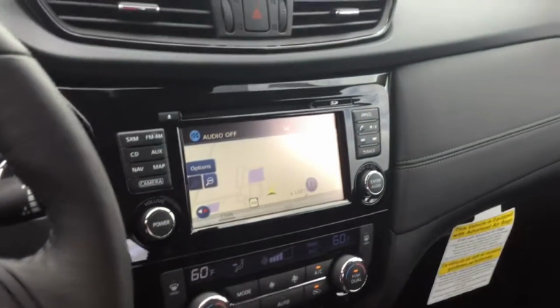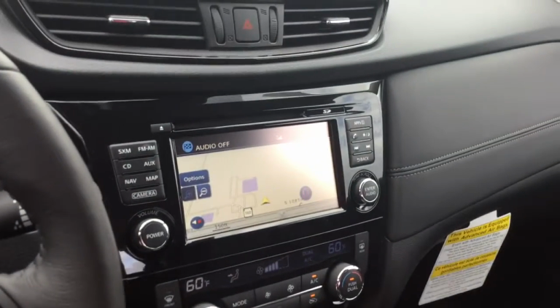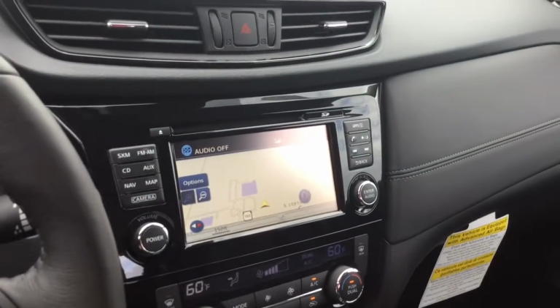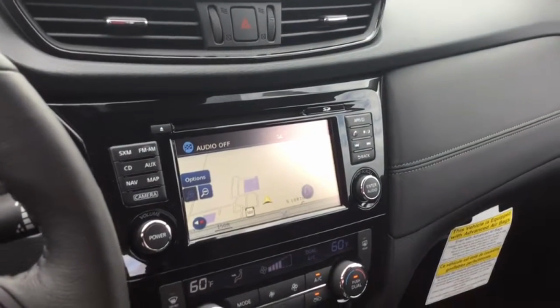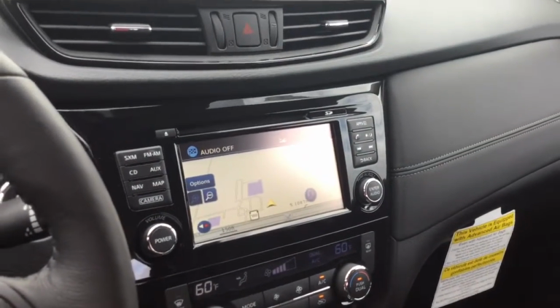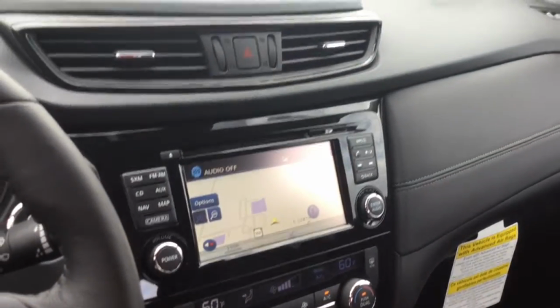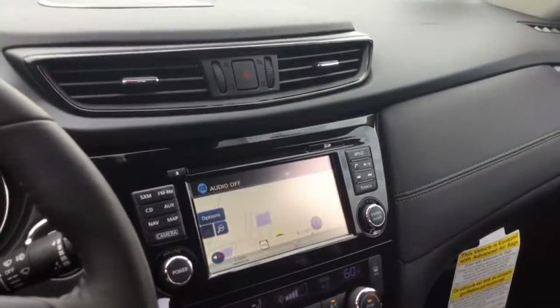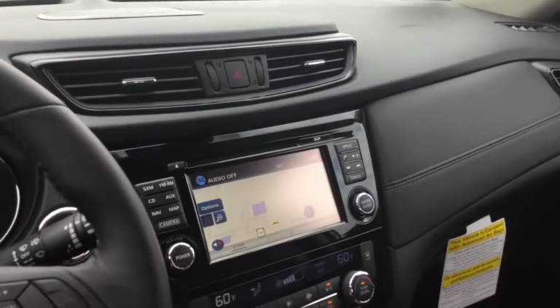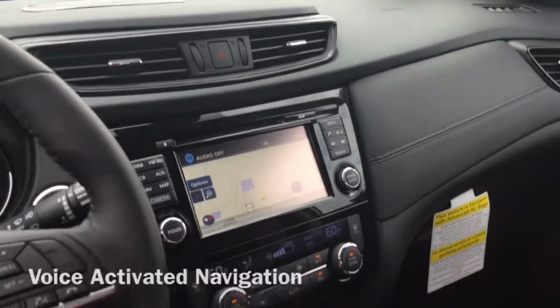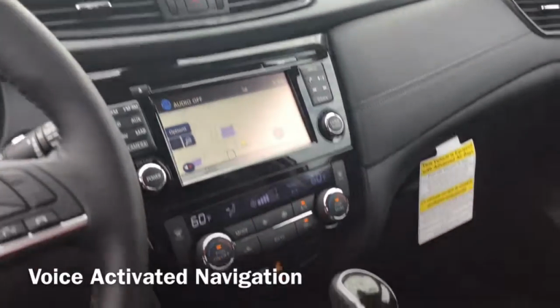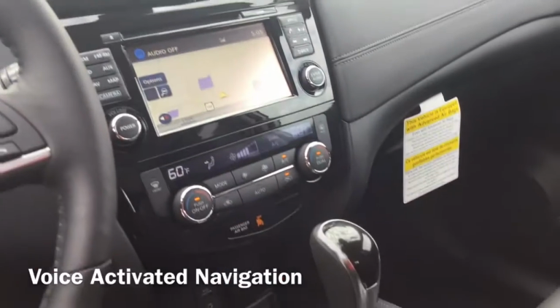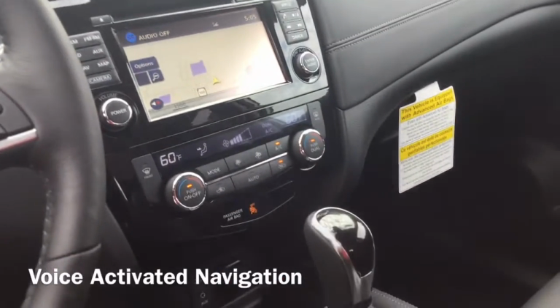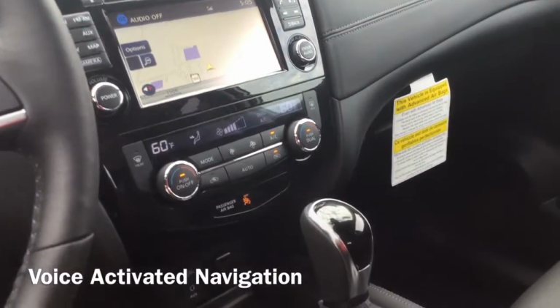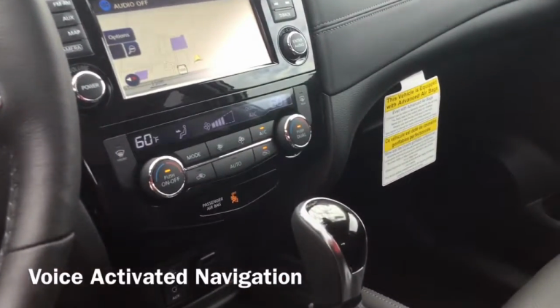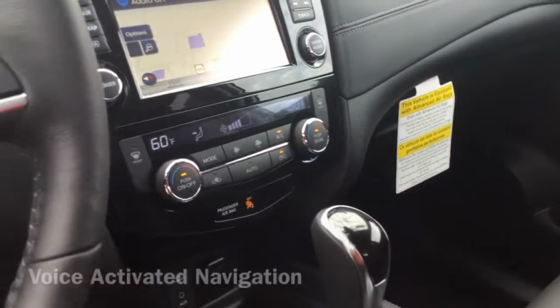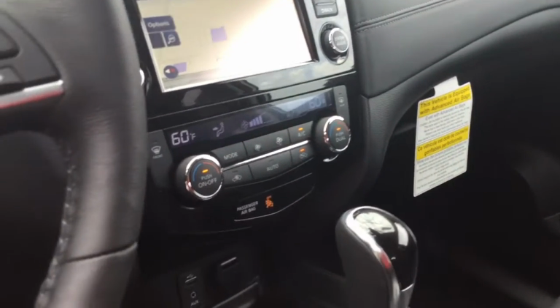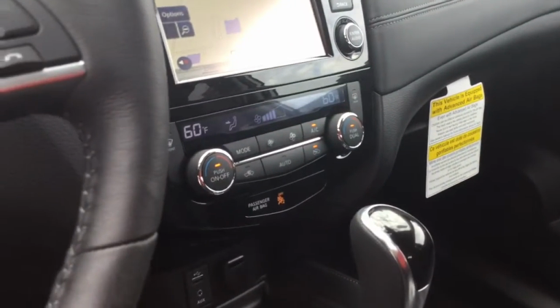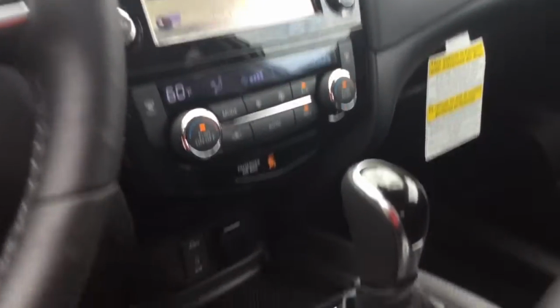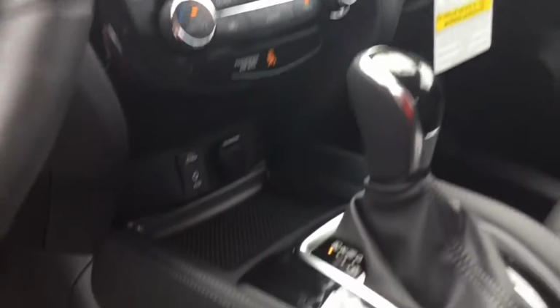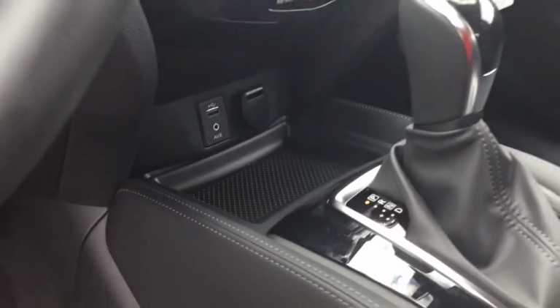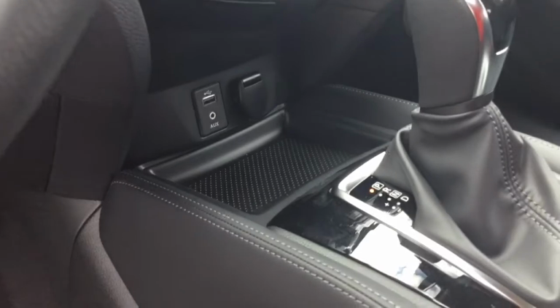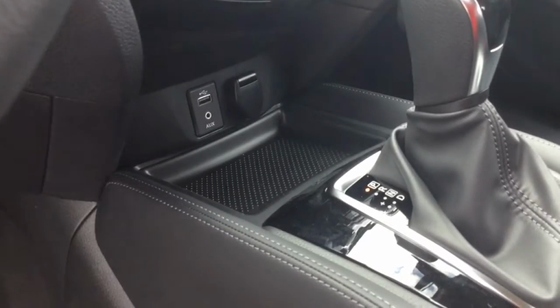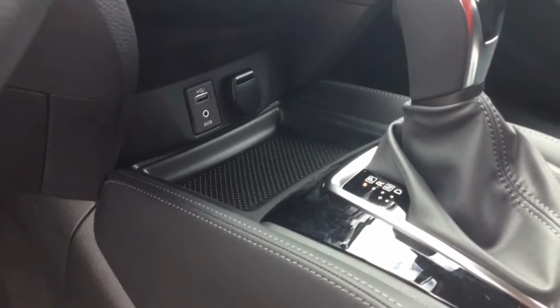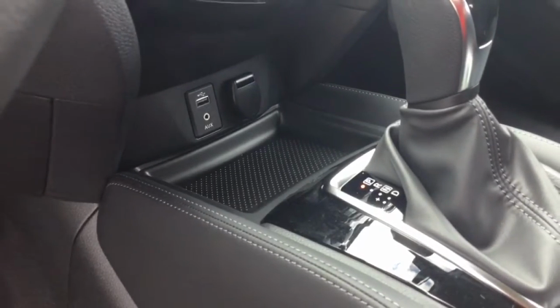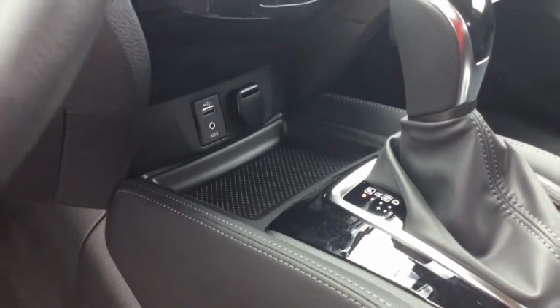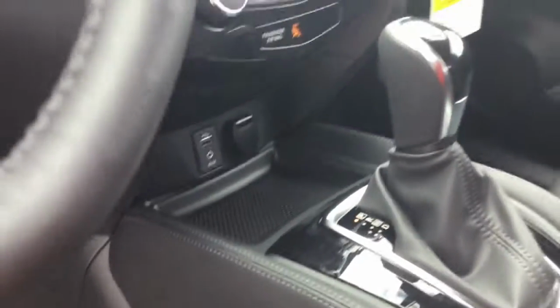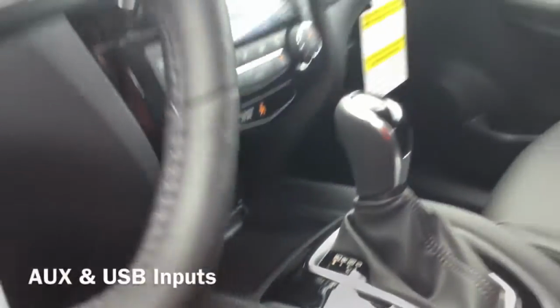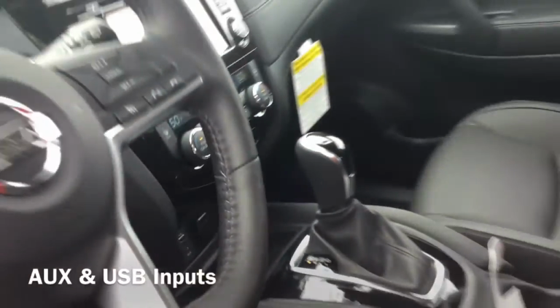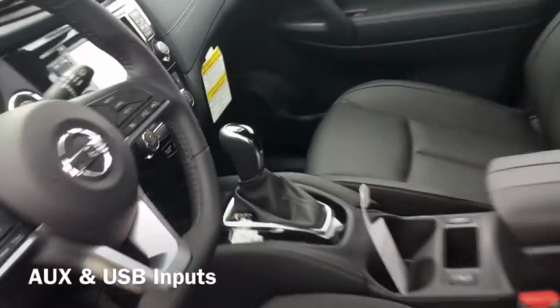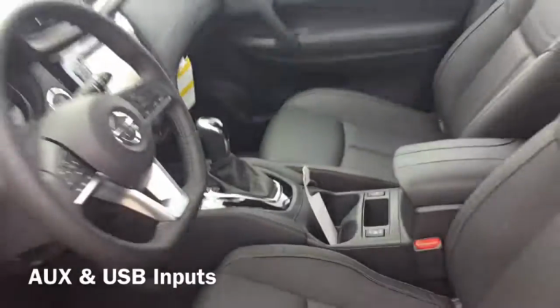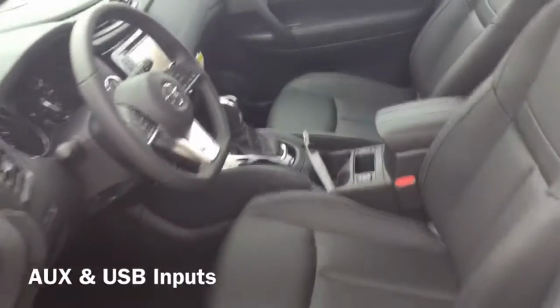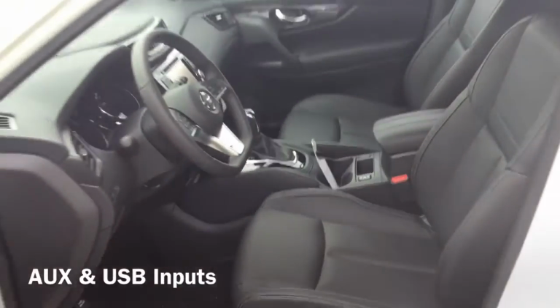Your touch screen video monitor includes a backup camera and voice-activated navigation for hands-free driving. Your air conditioning is located right below, and feel free to plug in or charge up with your AUX and USB inputs right below.